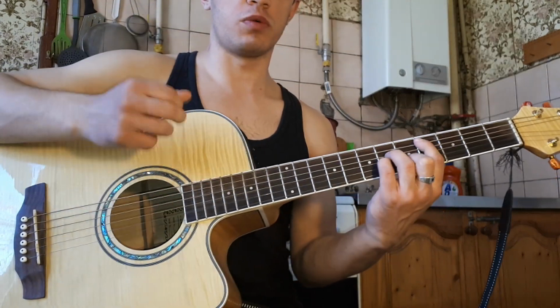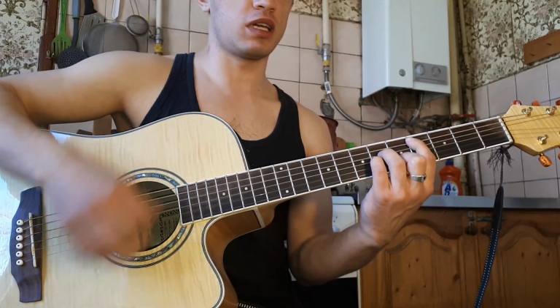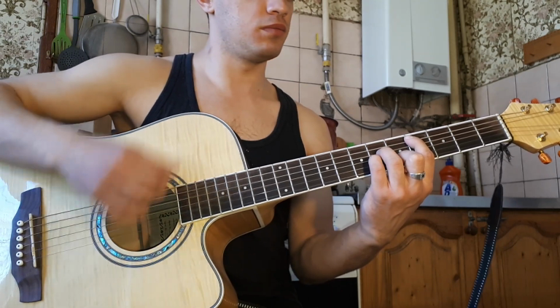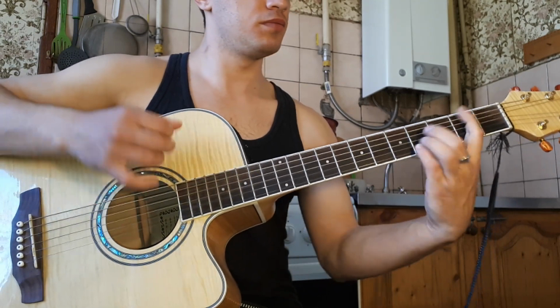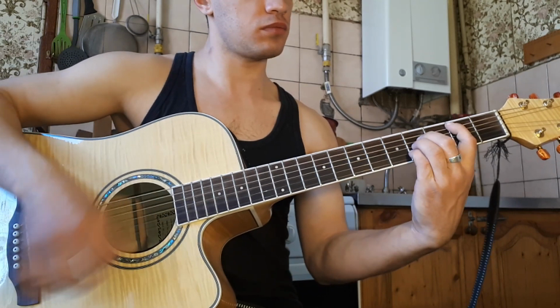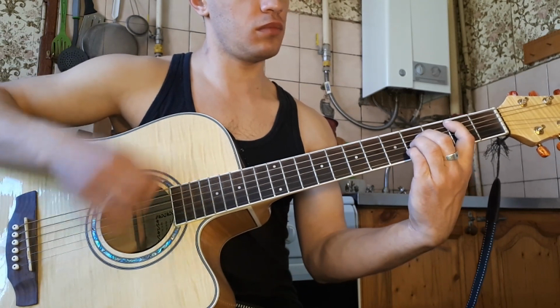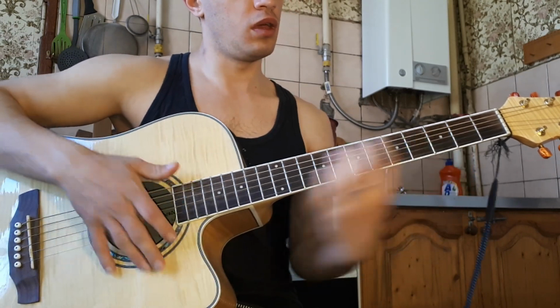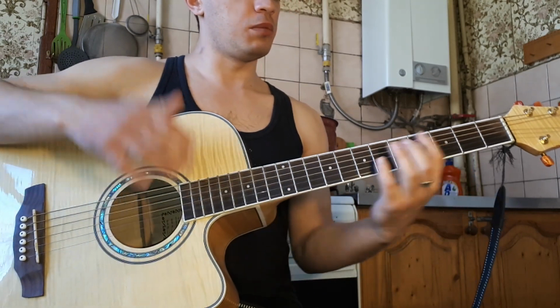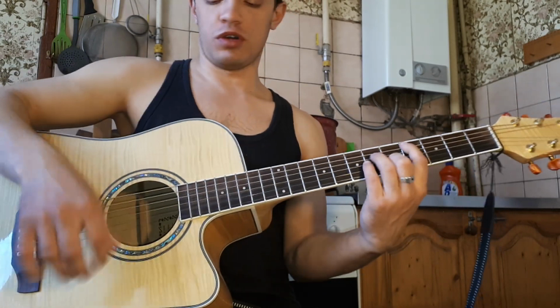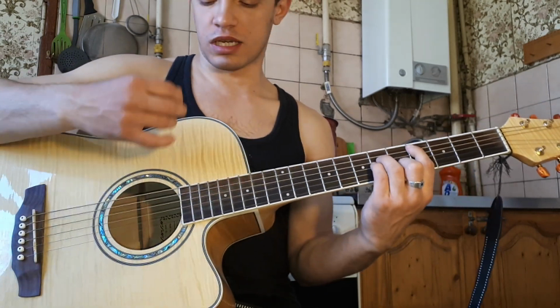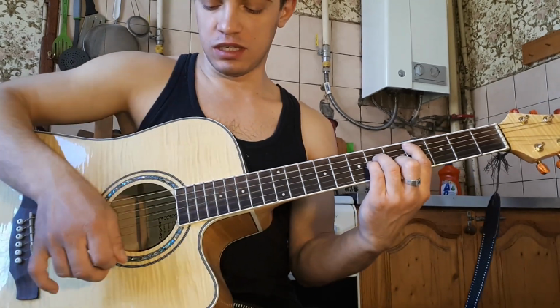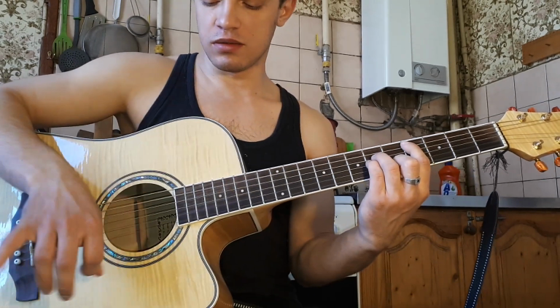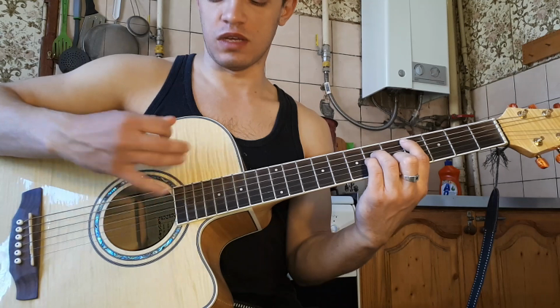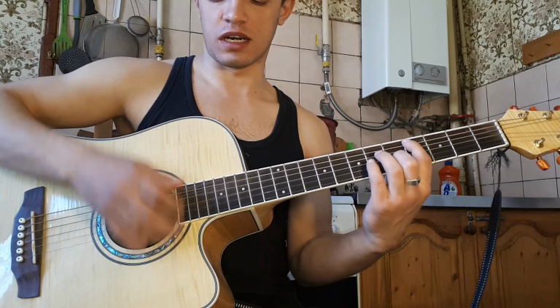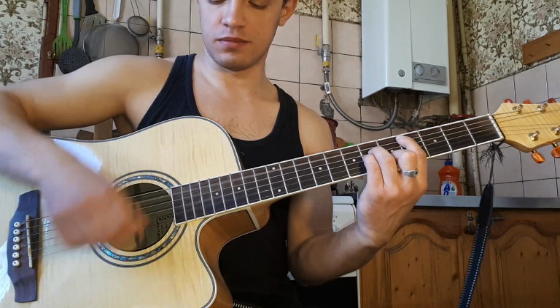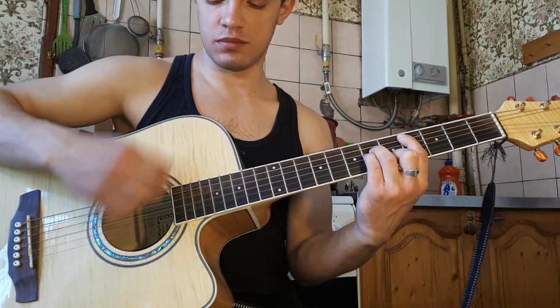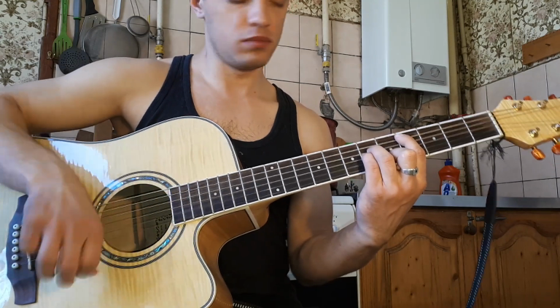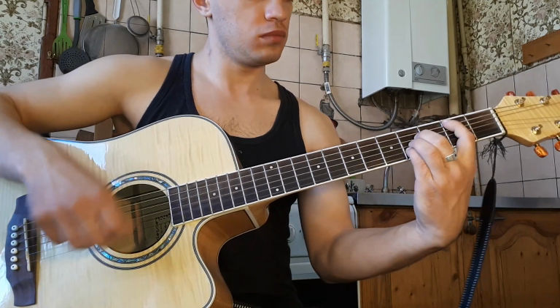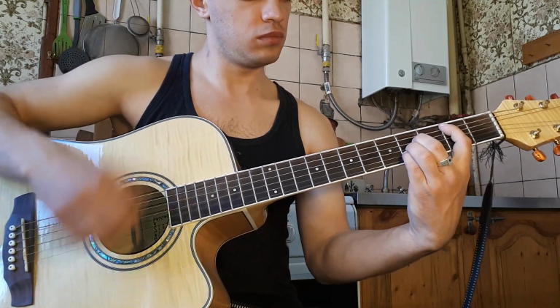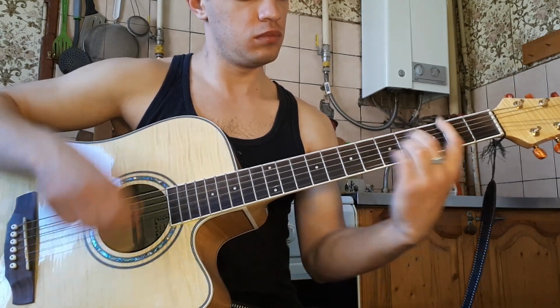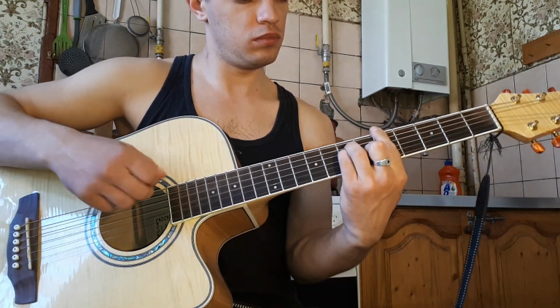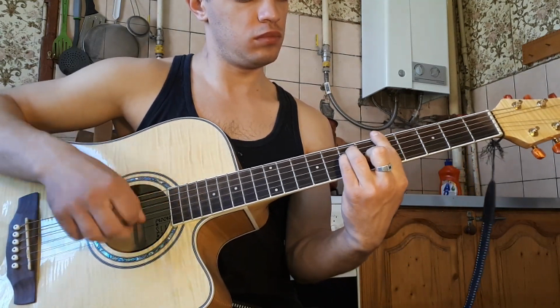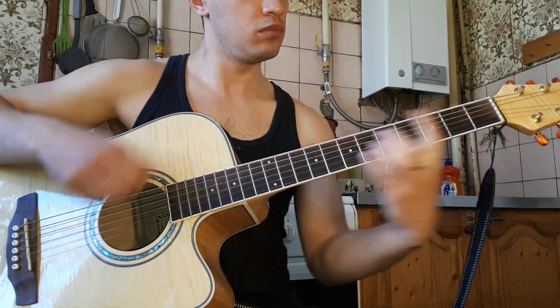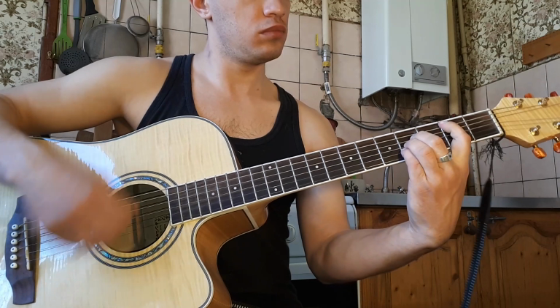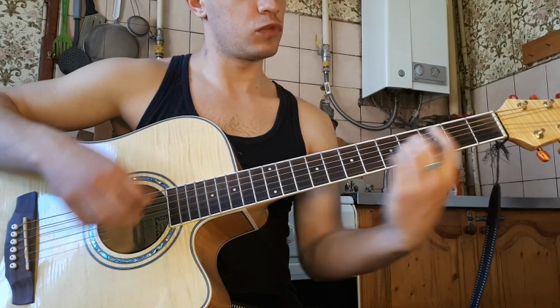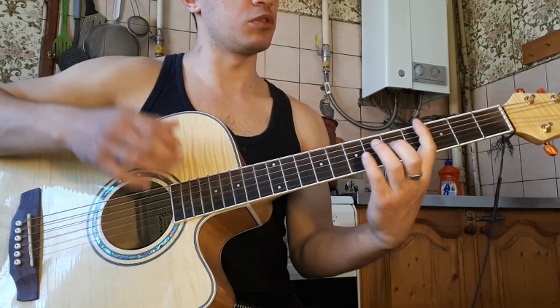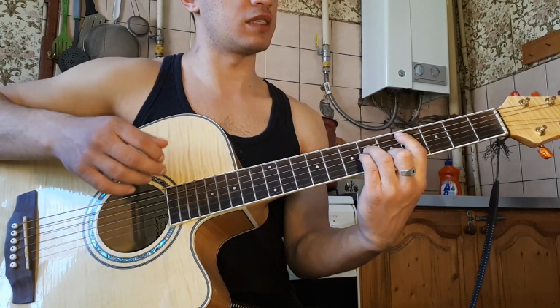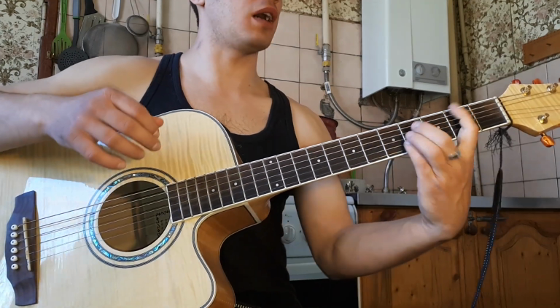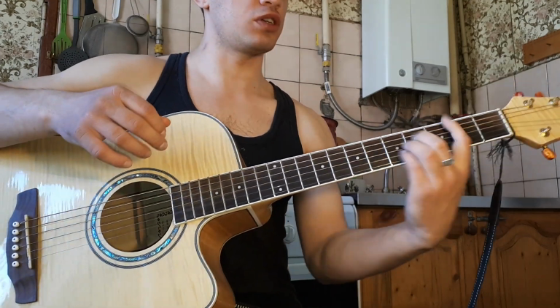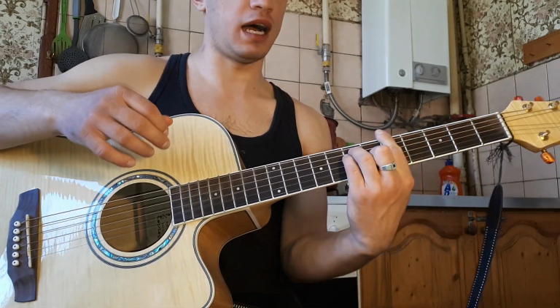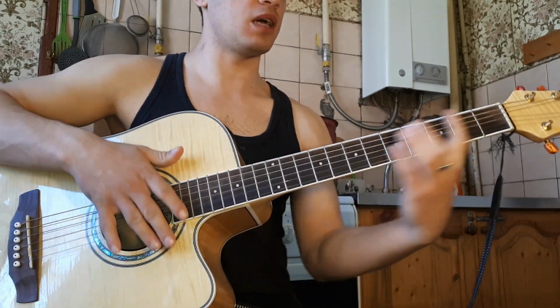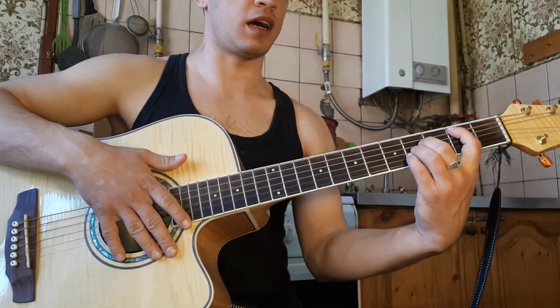Куплет мы играем обычным боем — можно сыграть вниз-вверх-вверх. То есть это будет C-E-S-M, H, A и опять H.